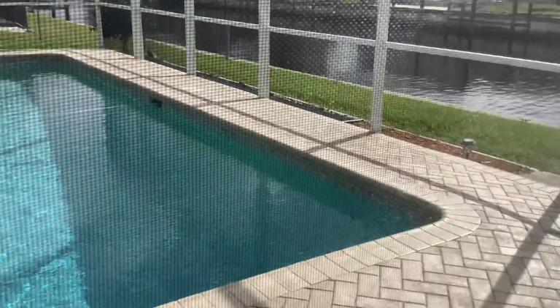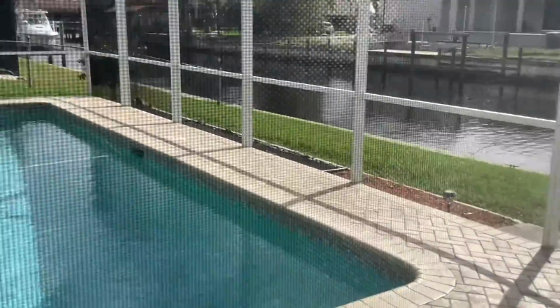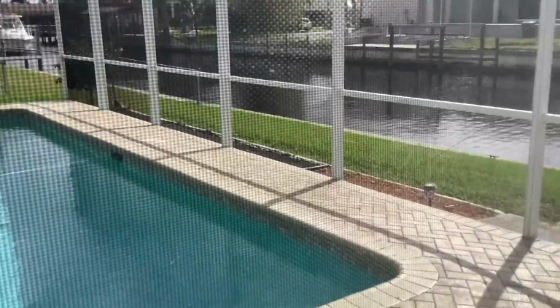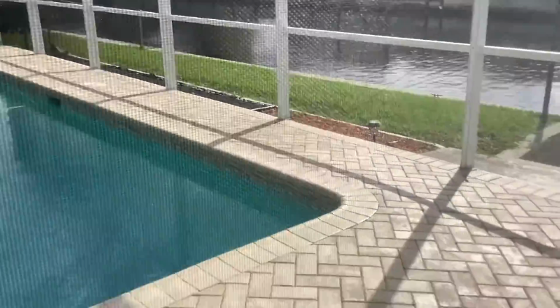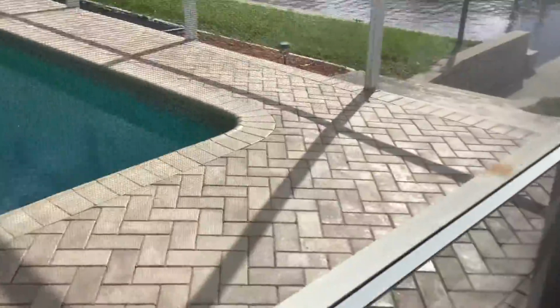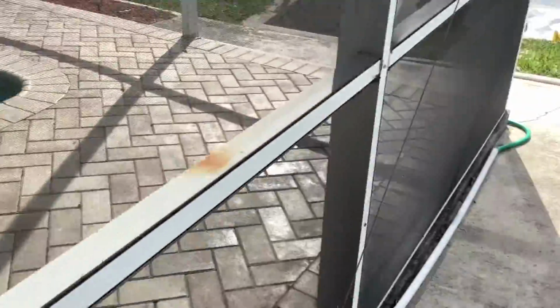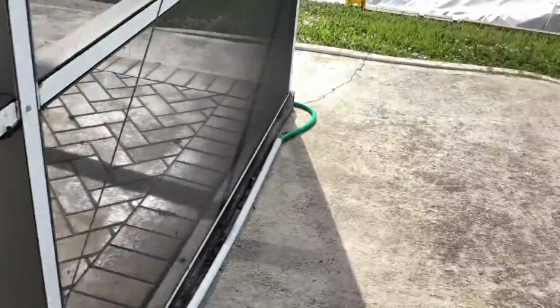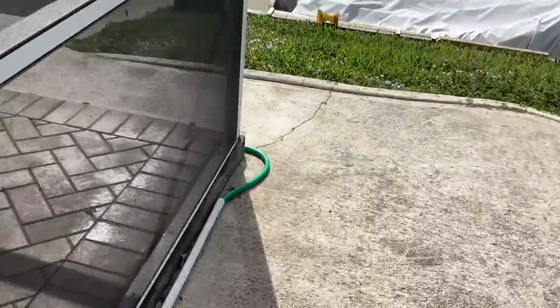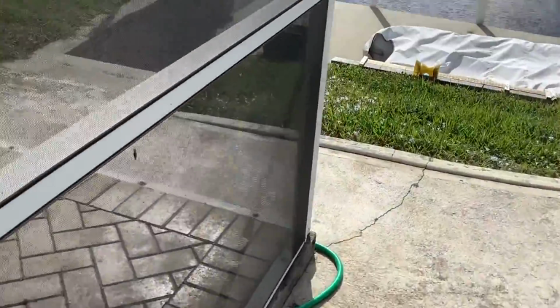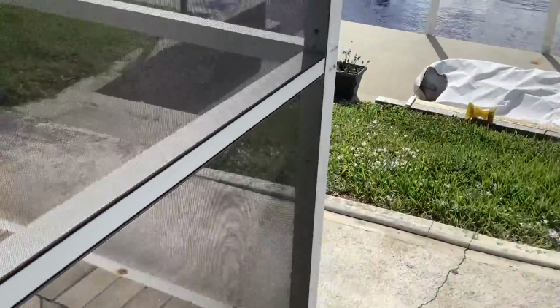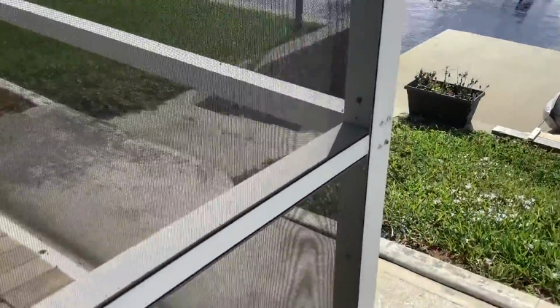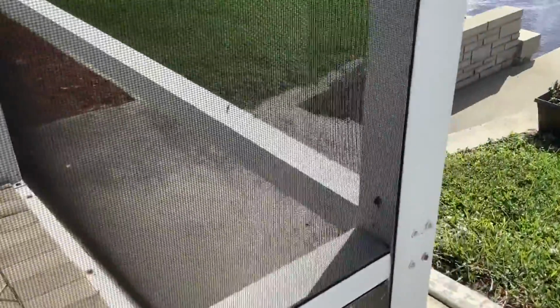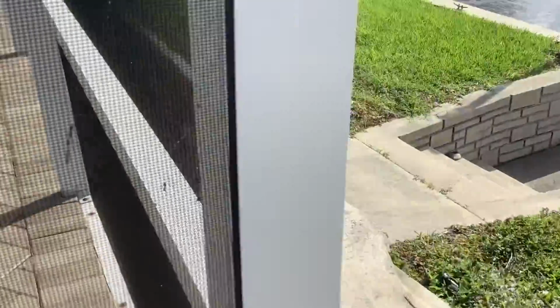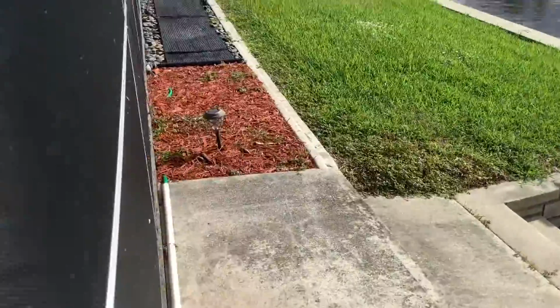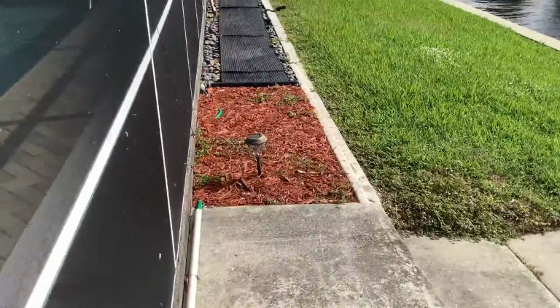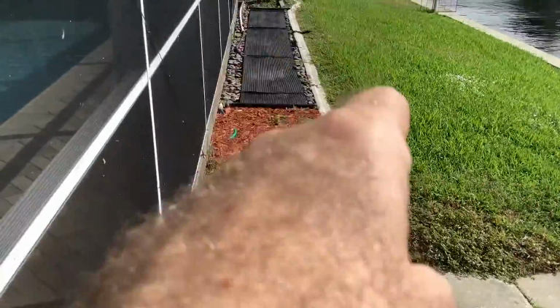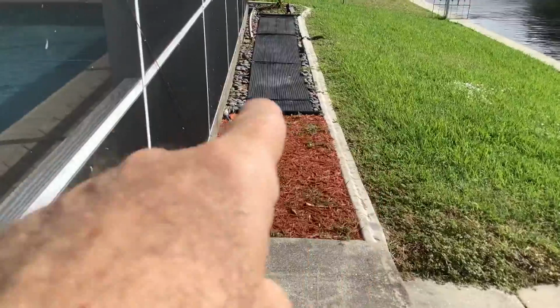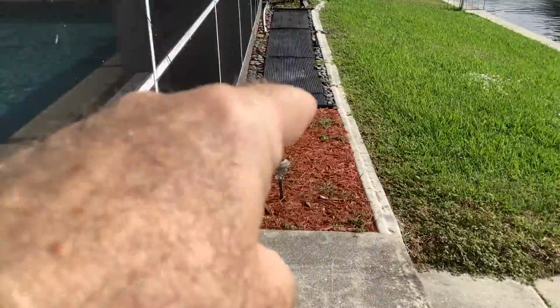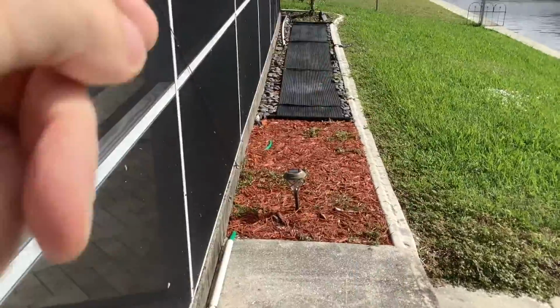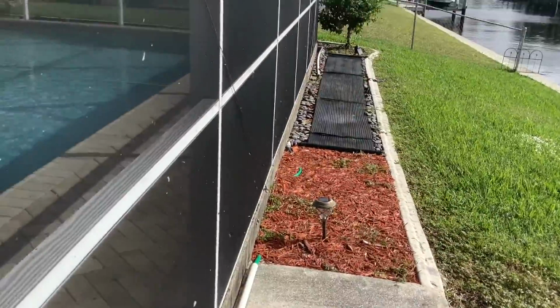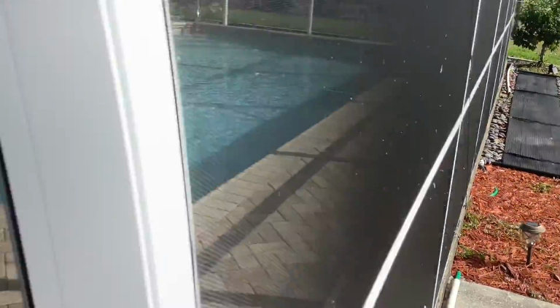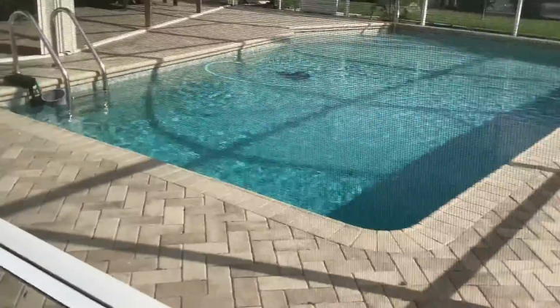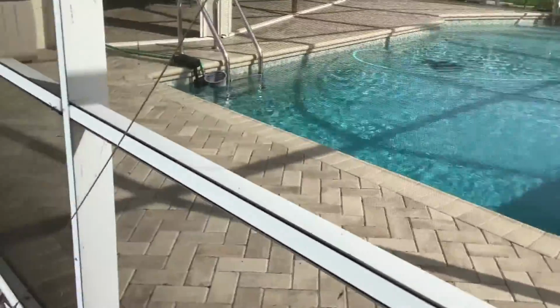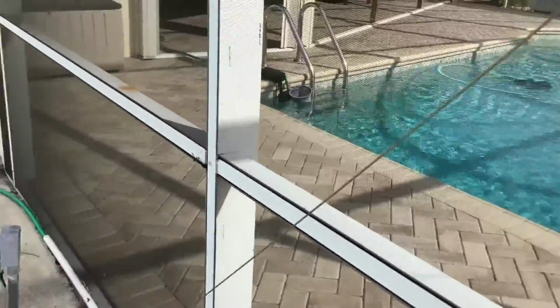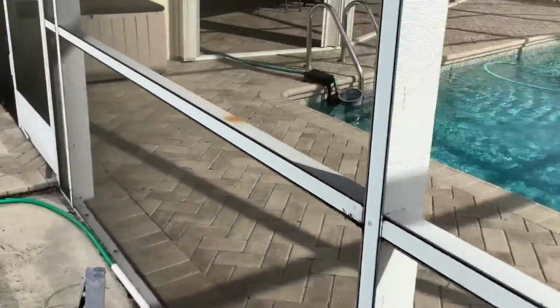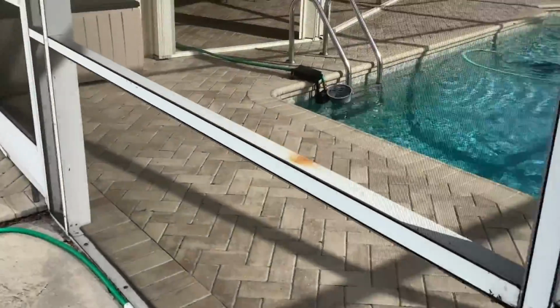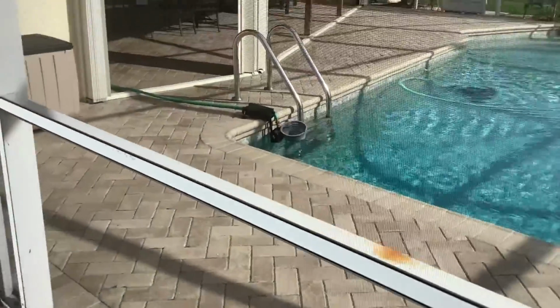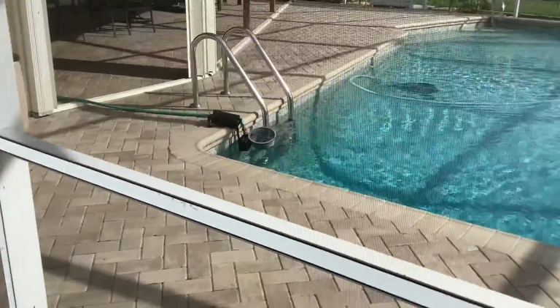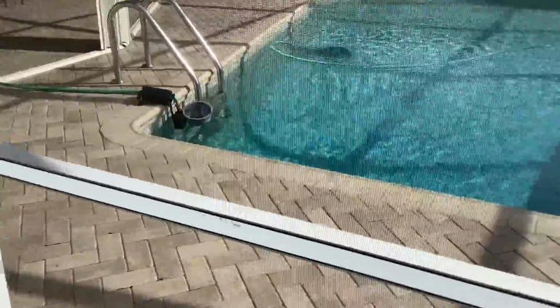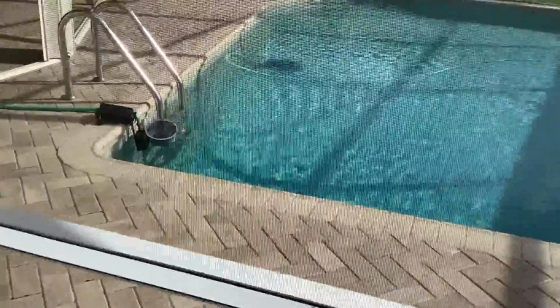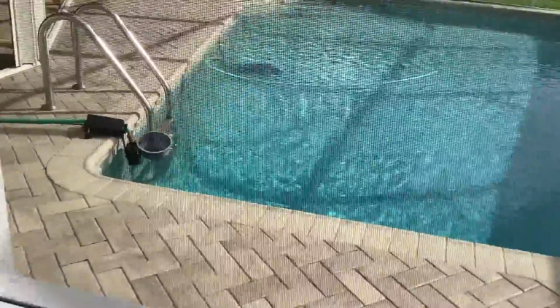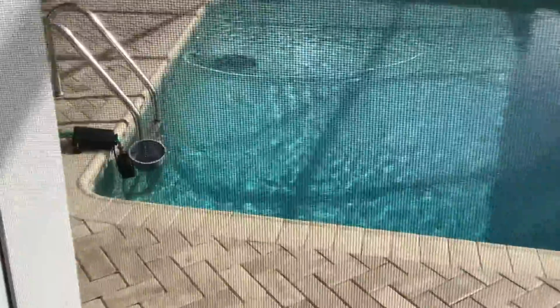So keep things off those black surfaces. I've got one right here and another one on the other side. It's very important that those stay clear so that the sun can hit them and they can heat your water.